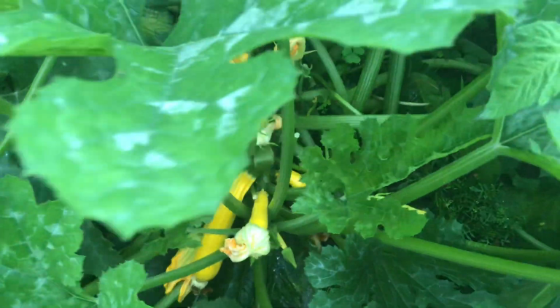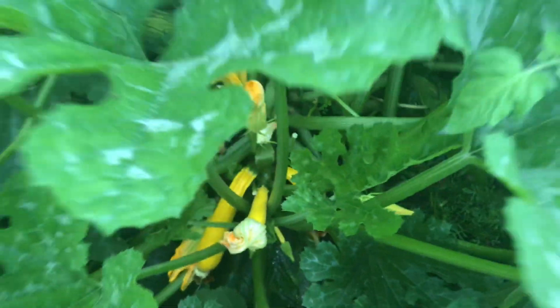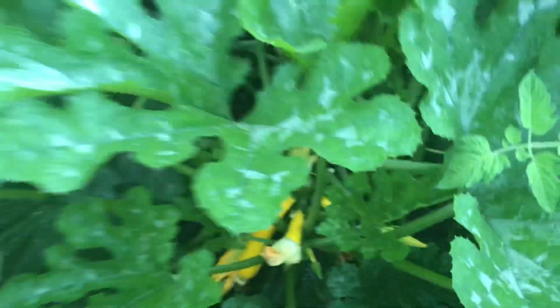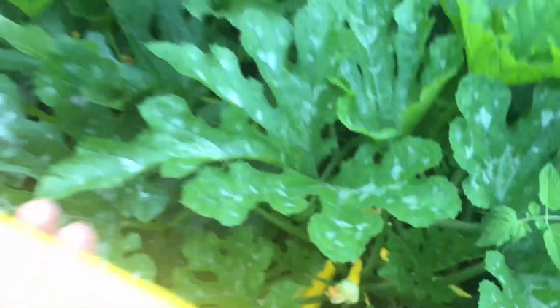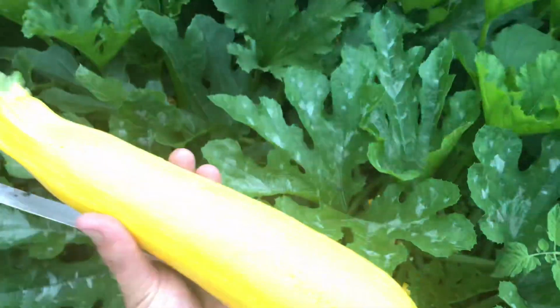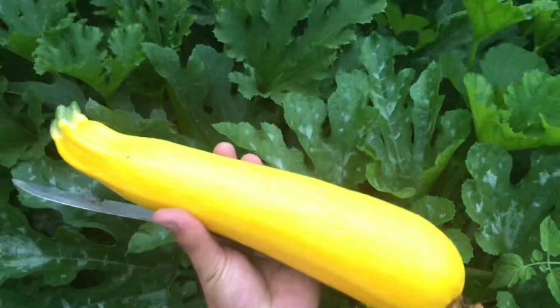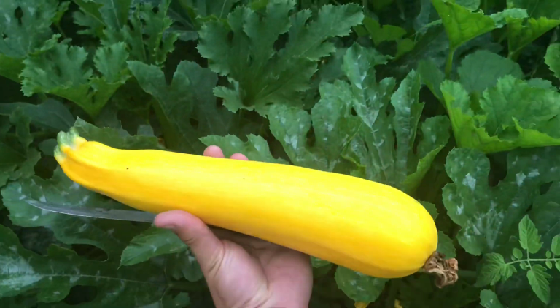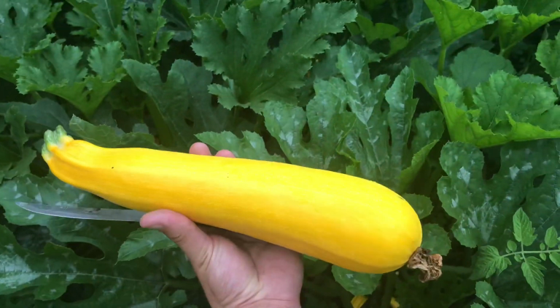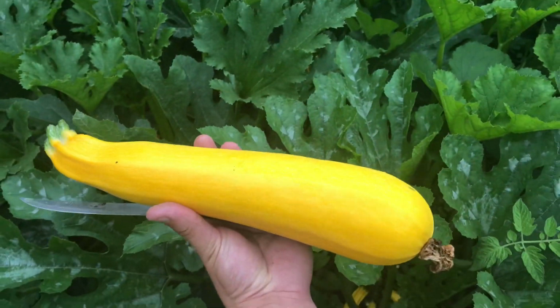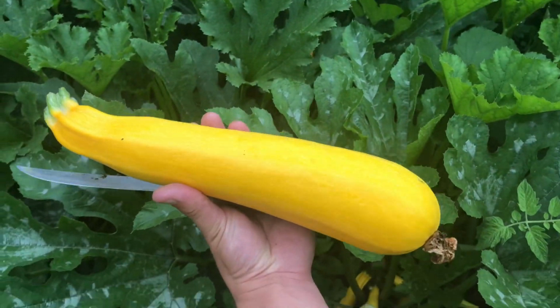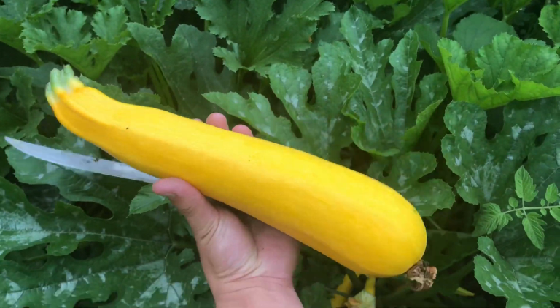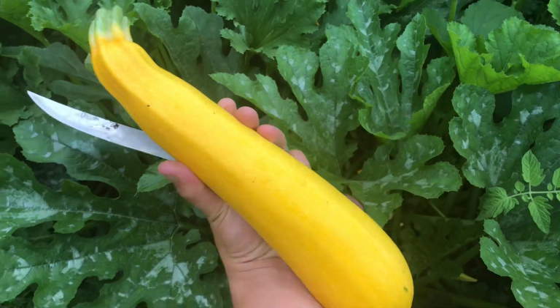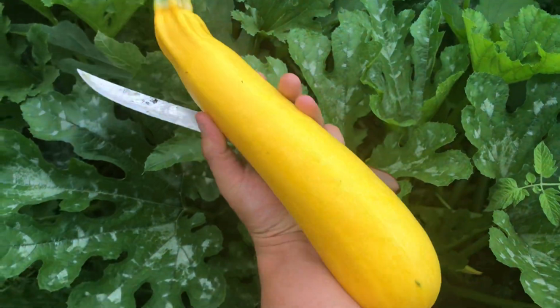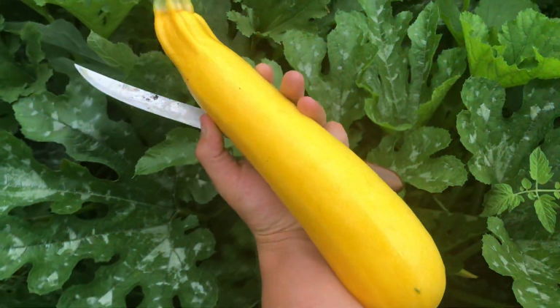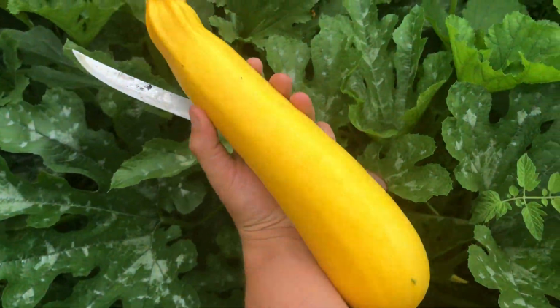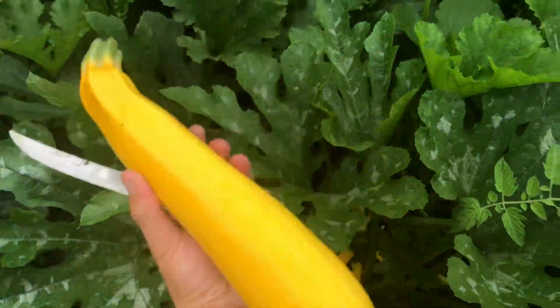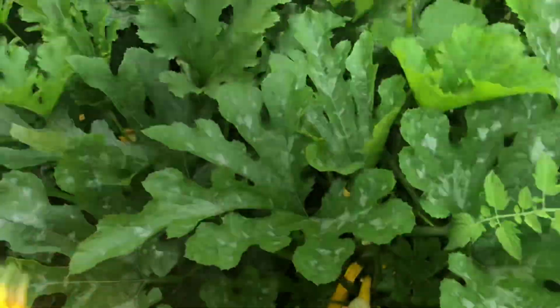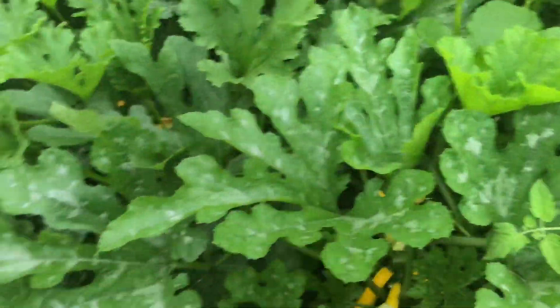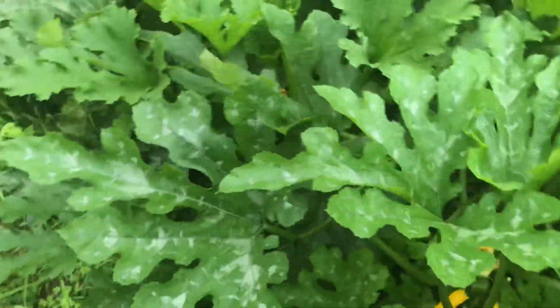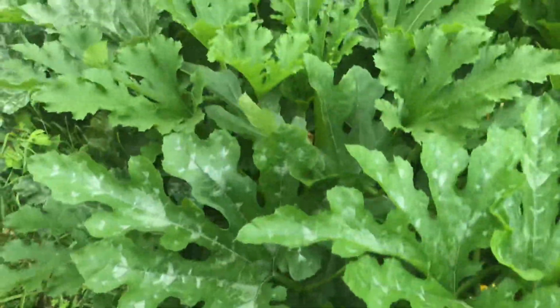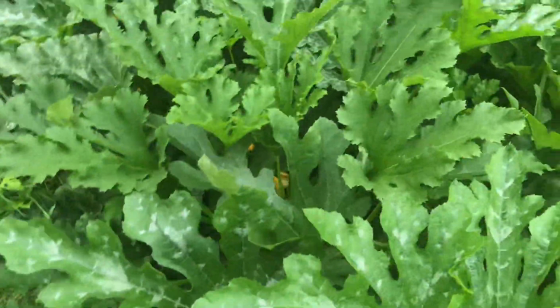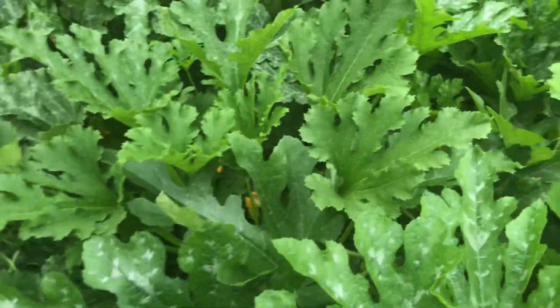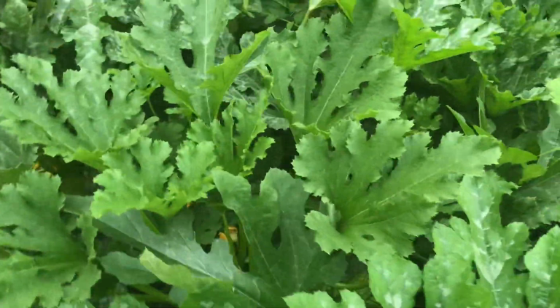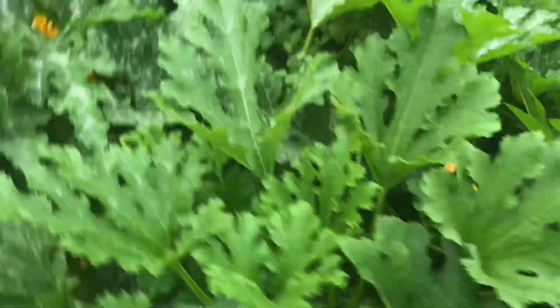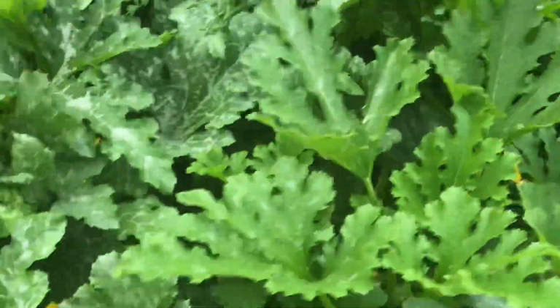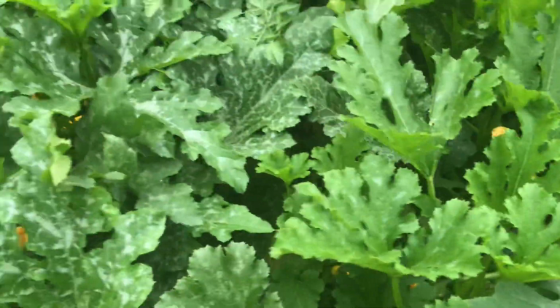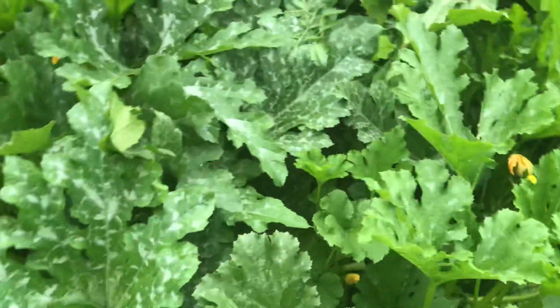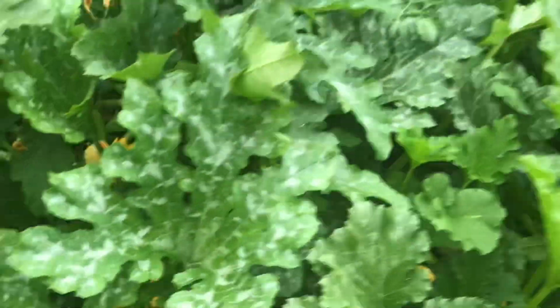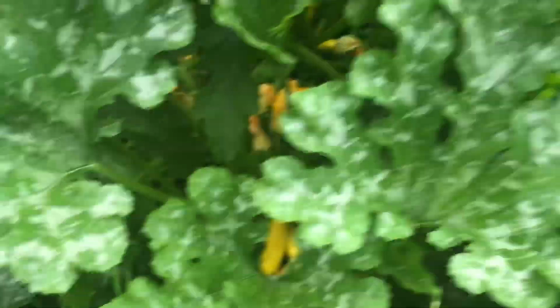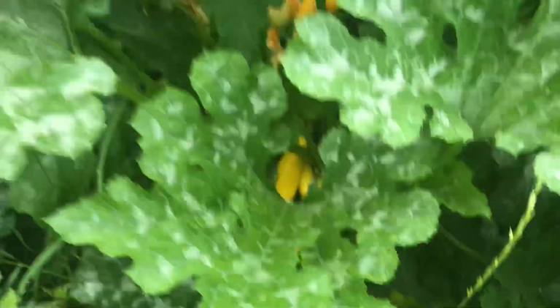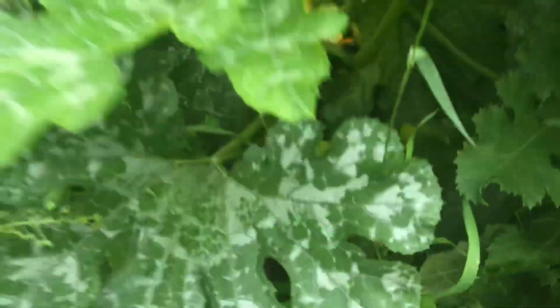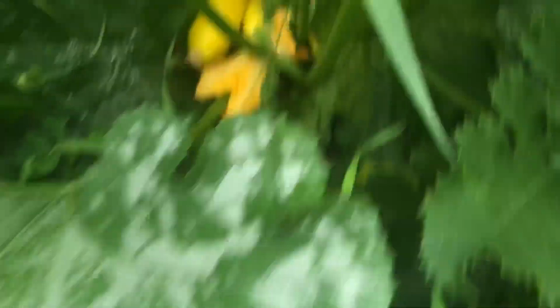Look at that zucchini — or summer squash. I always call them zucchinis; to me they all taste the same.